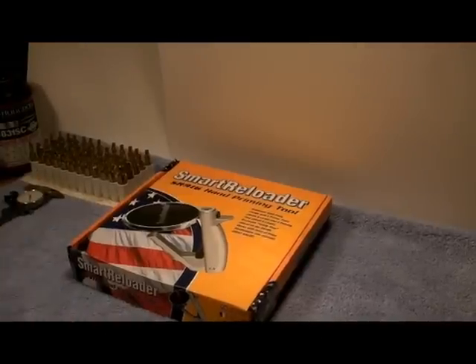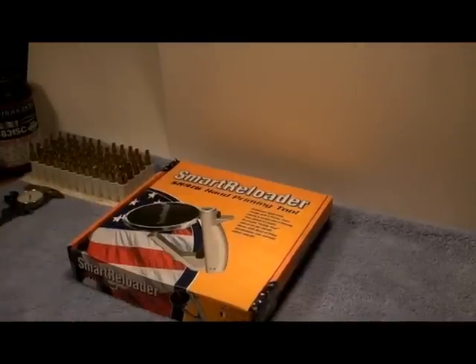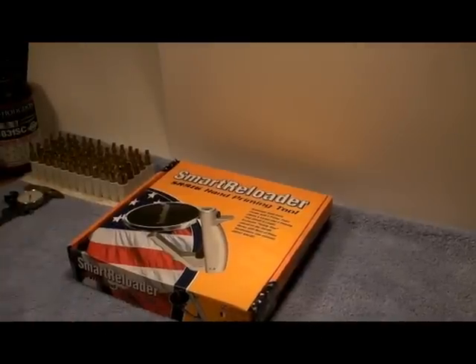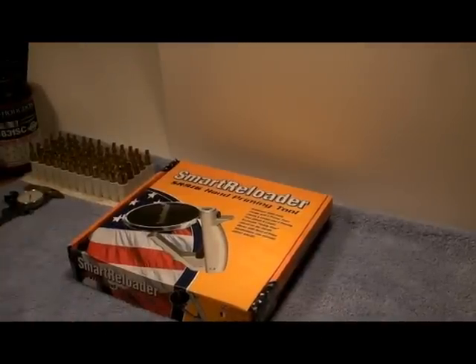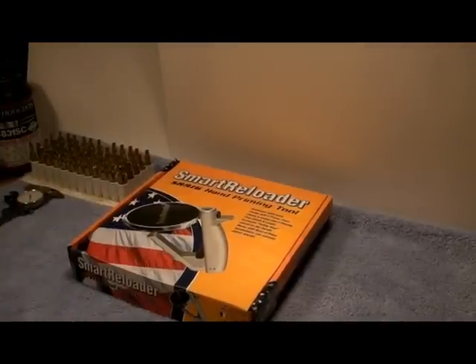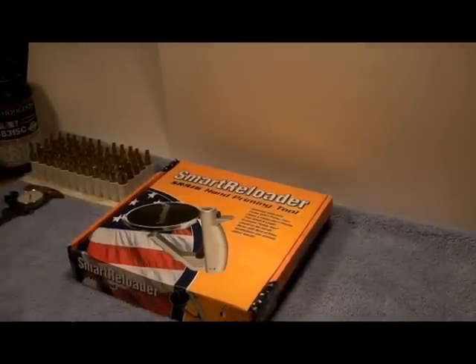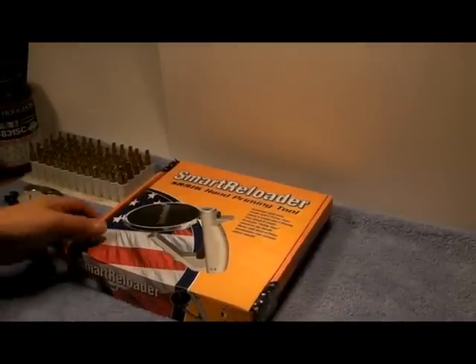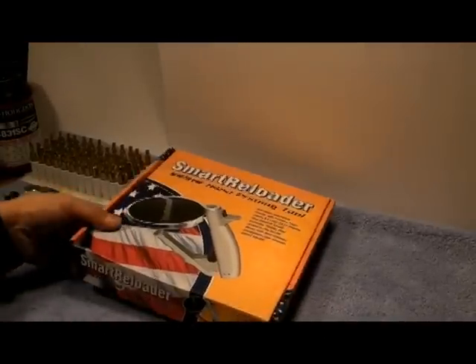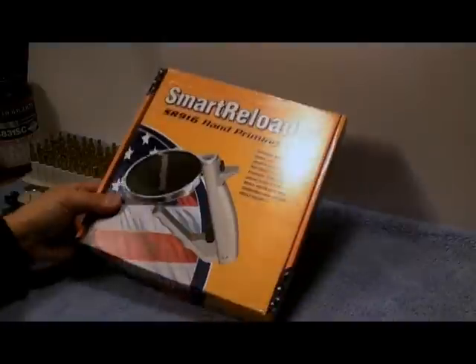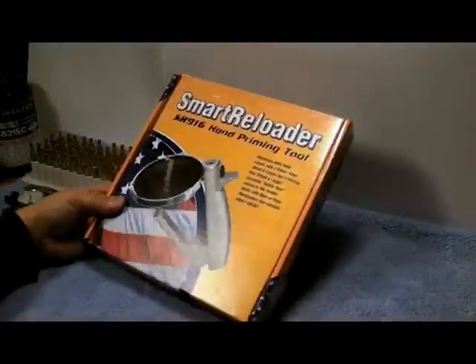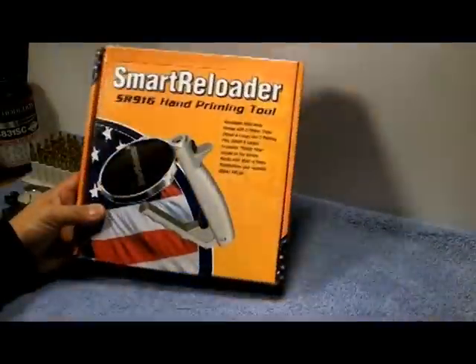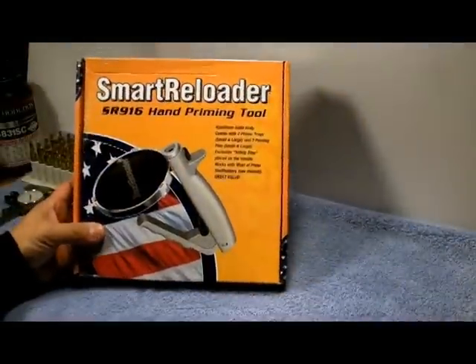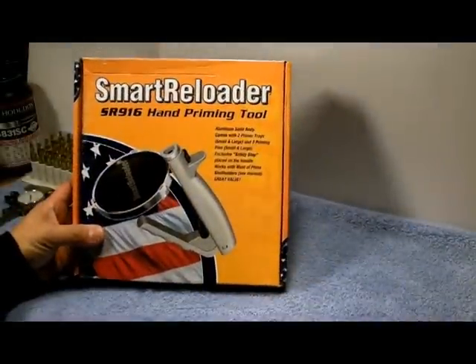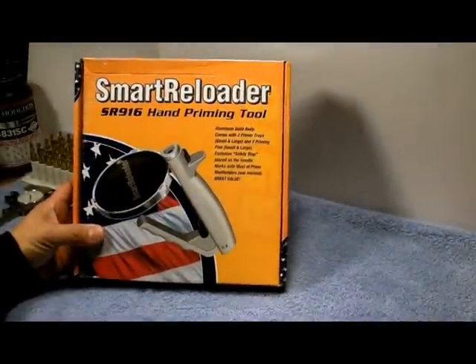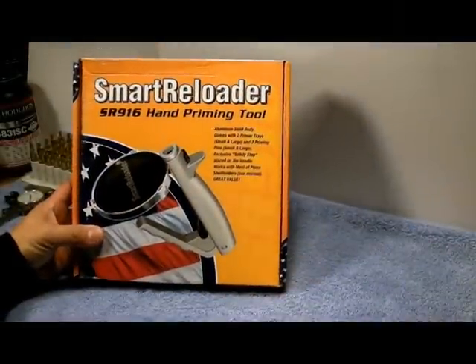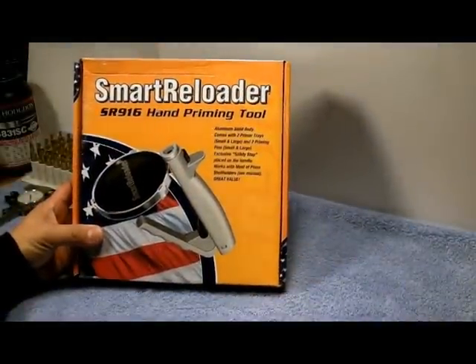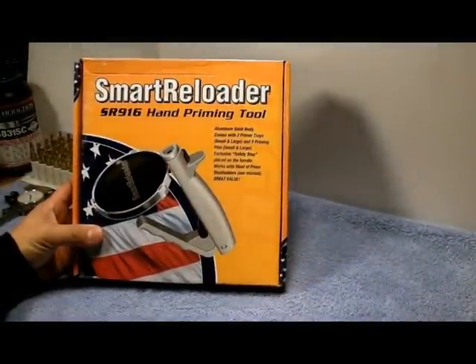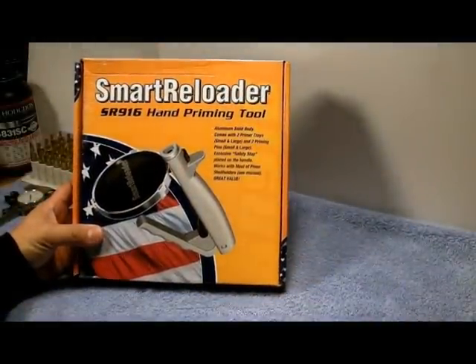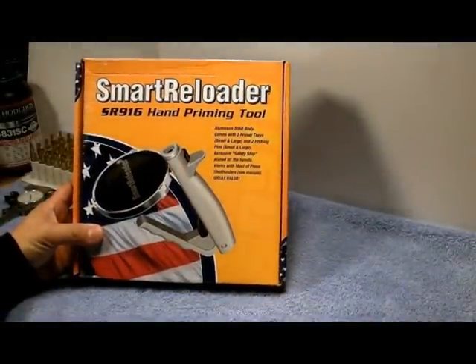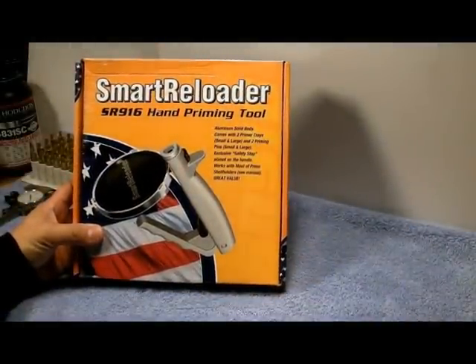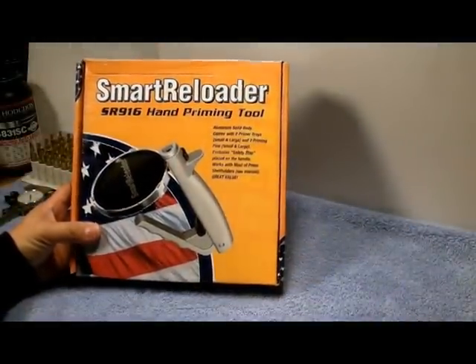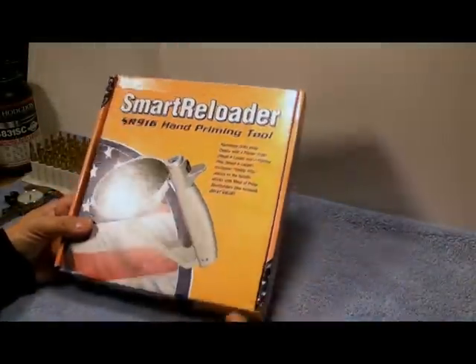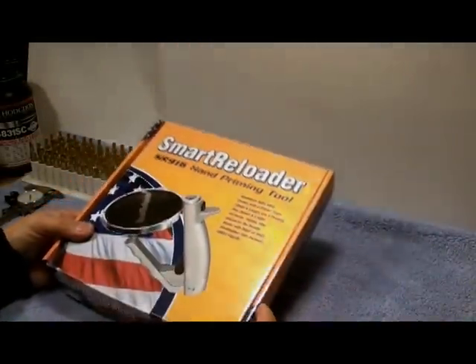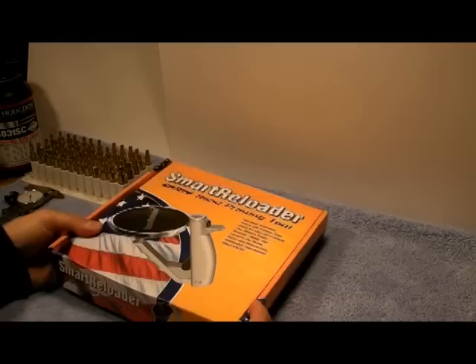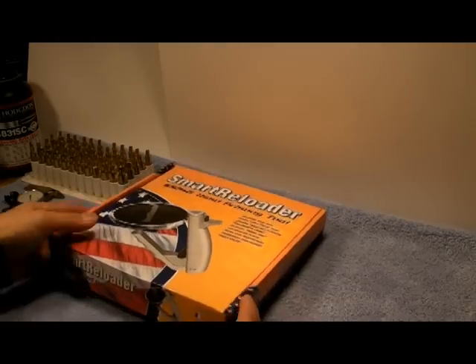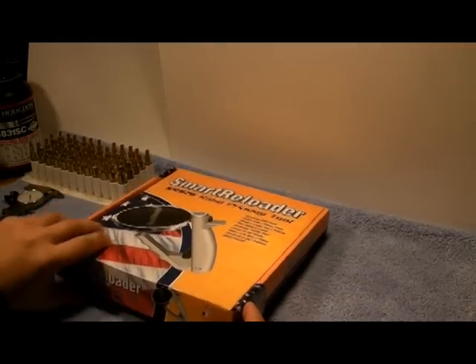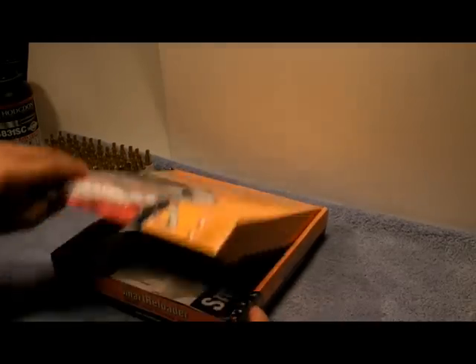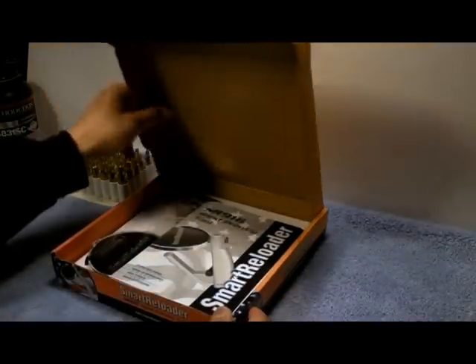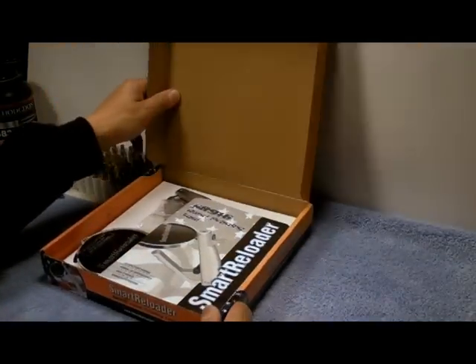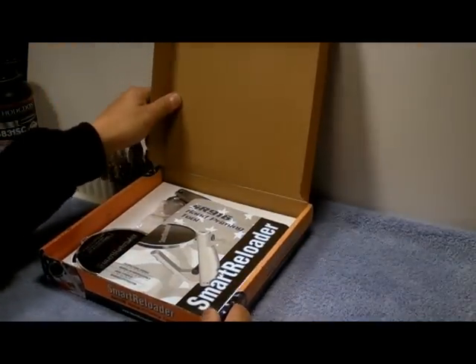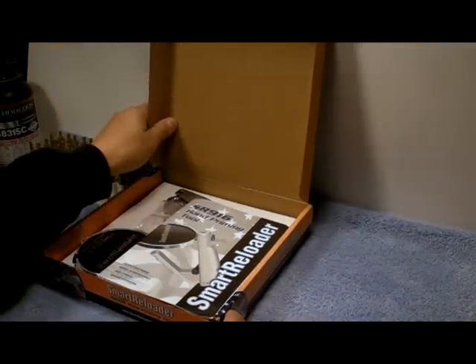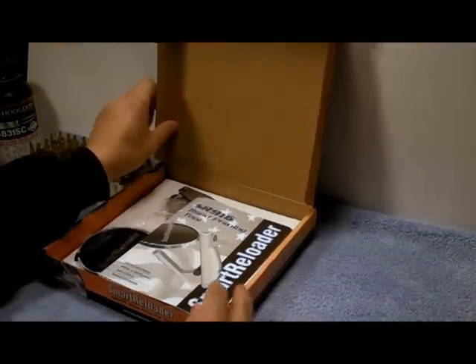Hello folks, I'm here with Smart Reloader products, and today we're going to look at the Smart Reloader SR916 hand priming tool. Let's go ahead and get it out of the box before we start getting into the operation.